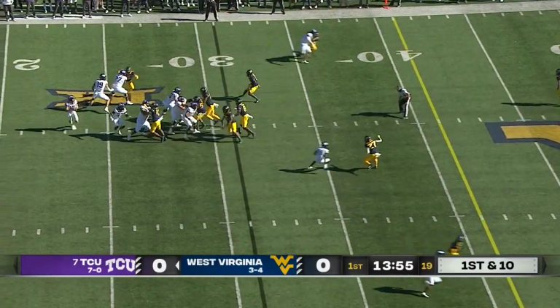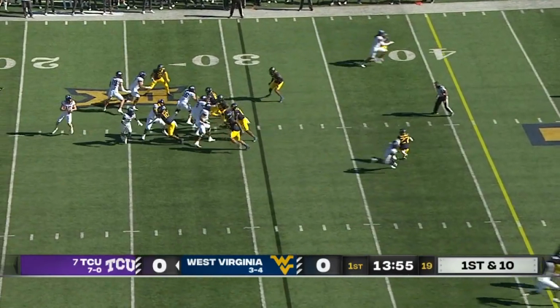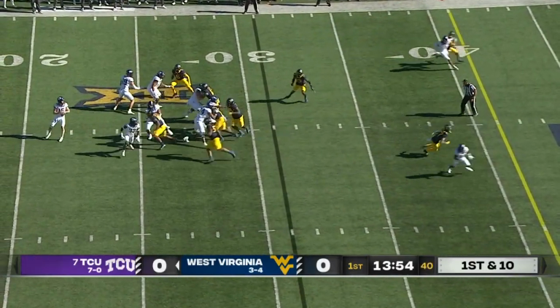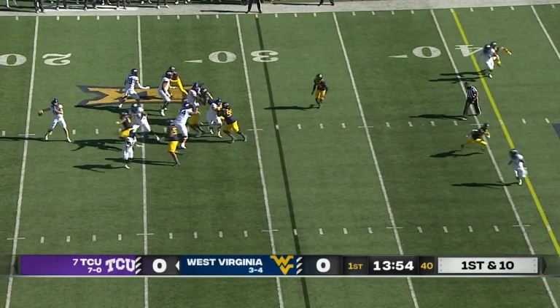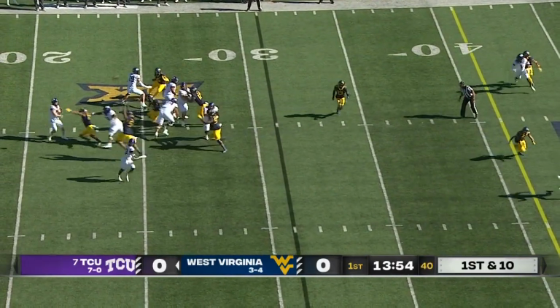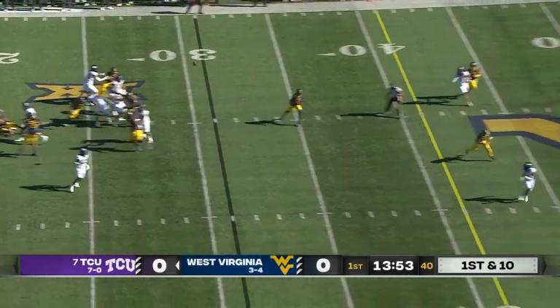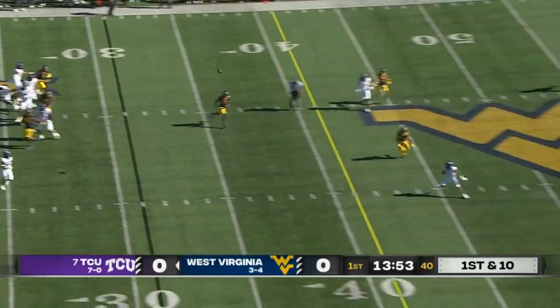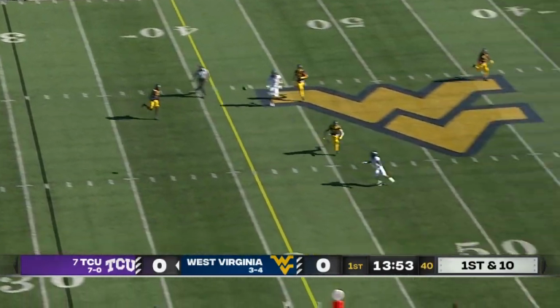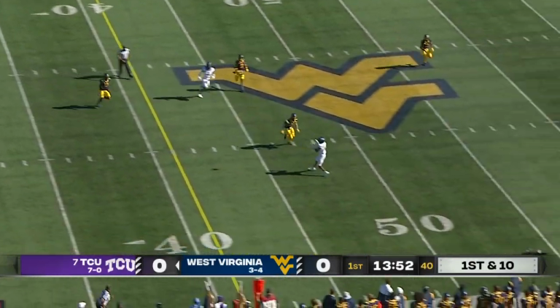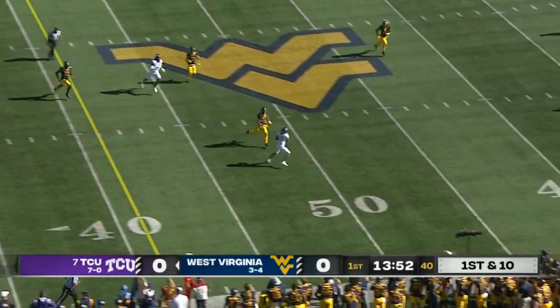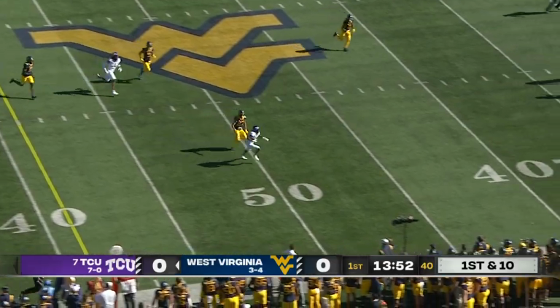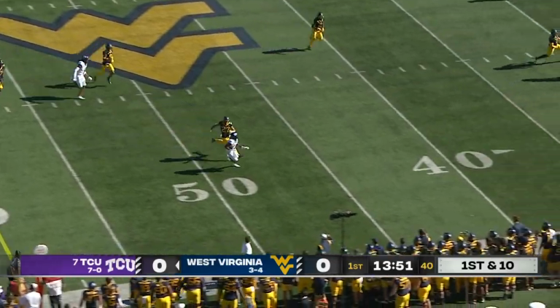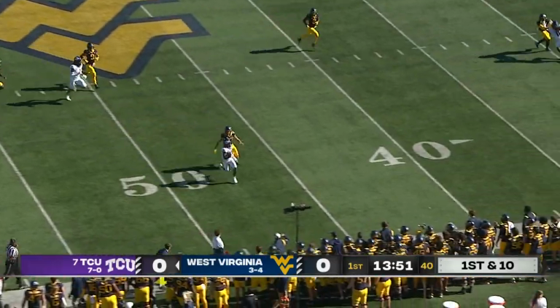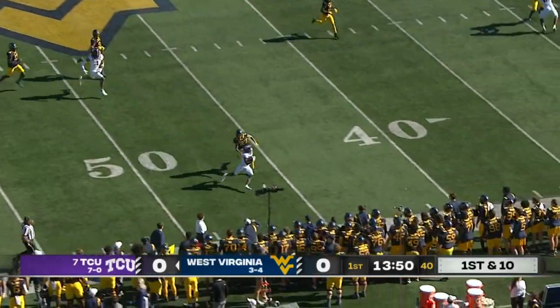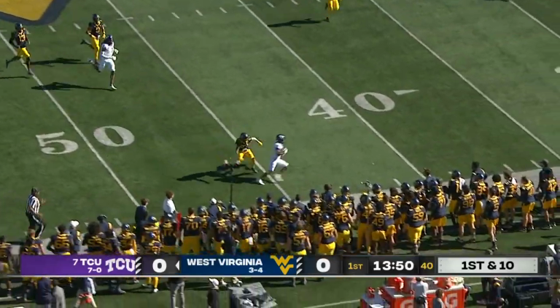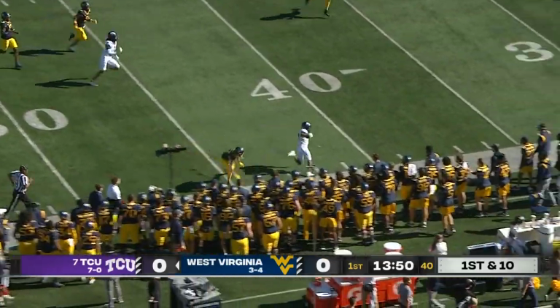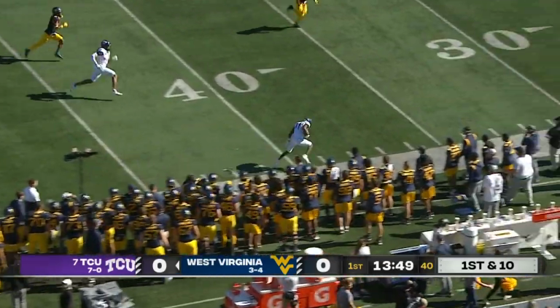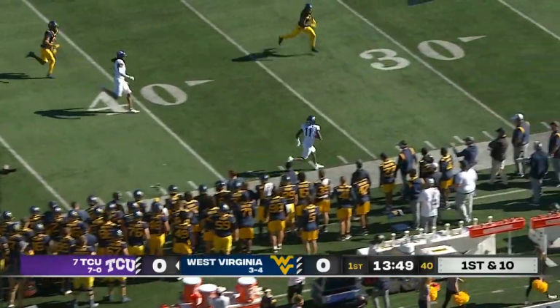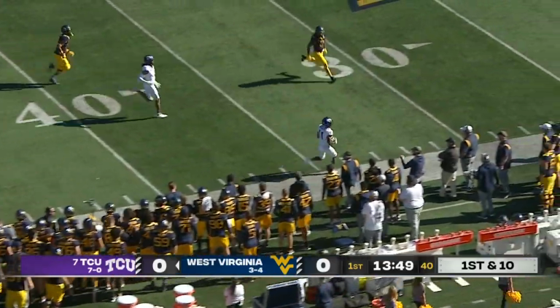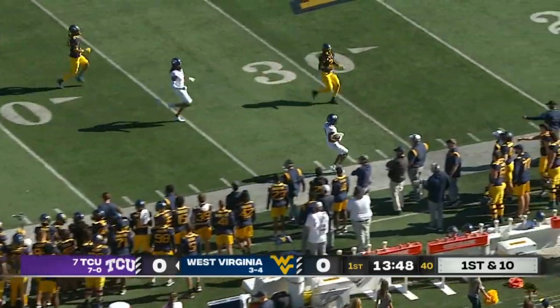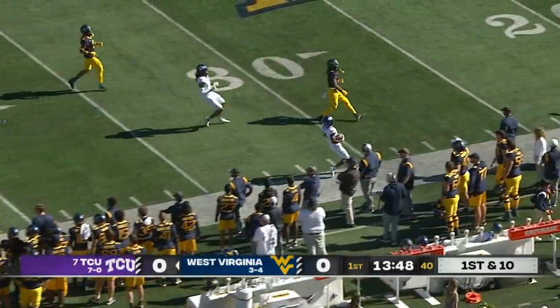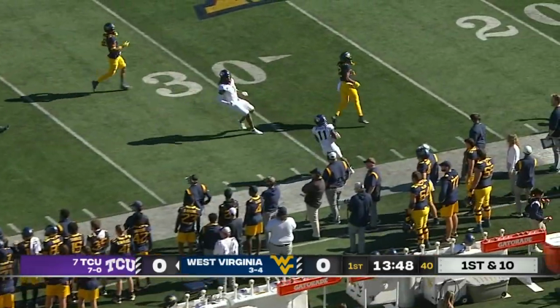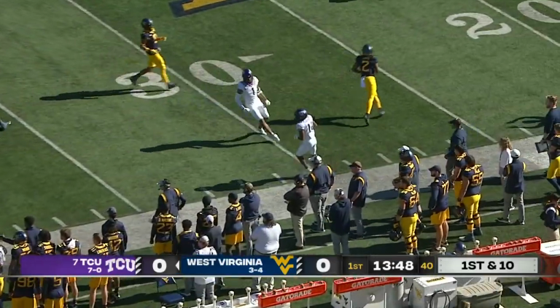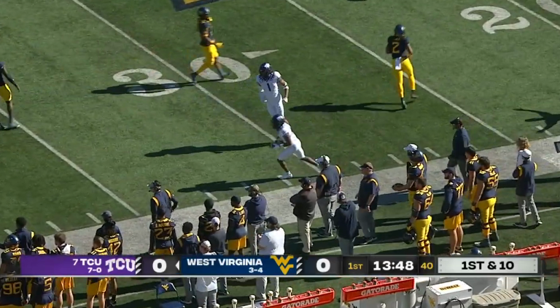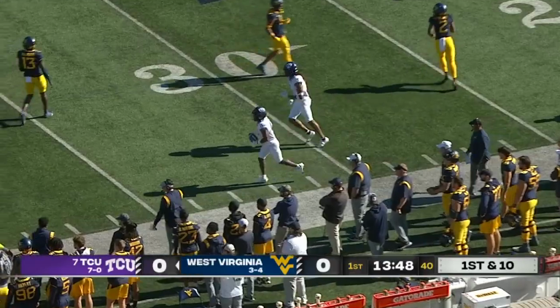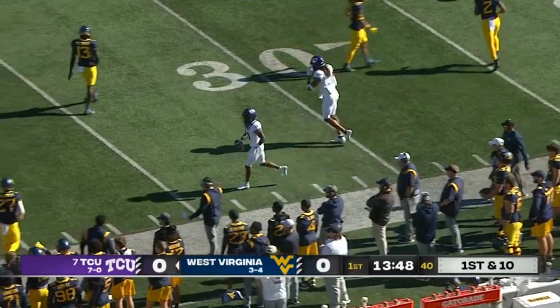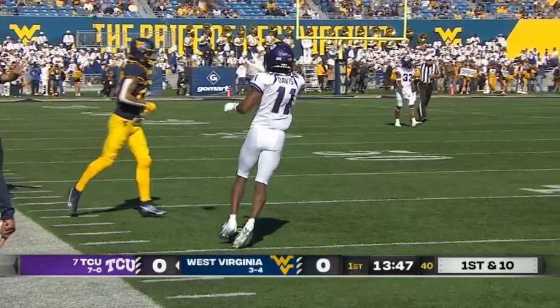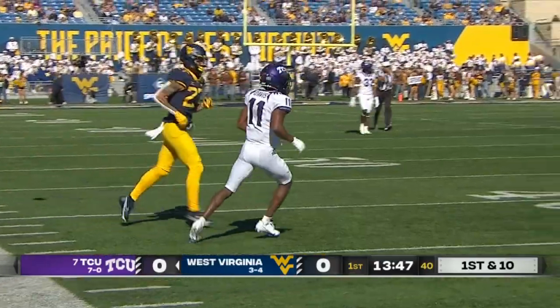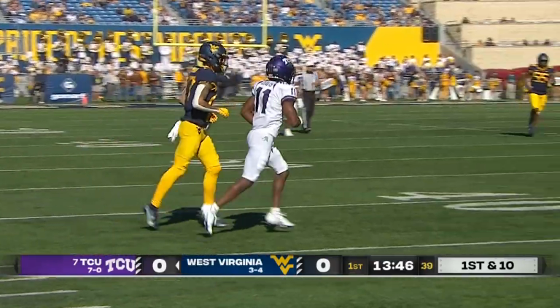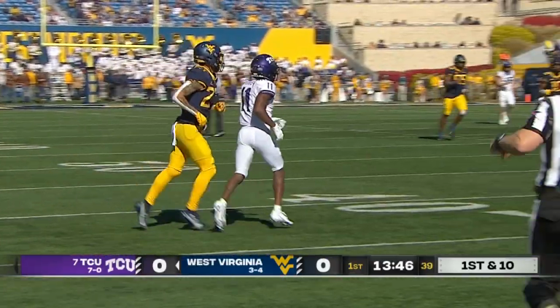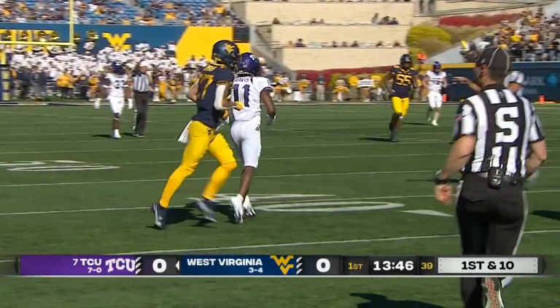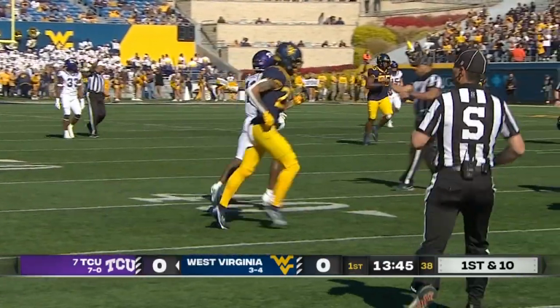They're coming after him here. The blitz picked up. He's one-on-one out to the edge. Wide open, Darius Davis. Davis stays inbounds, toe taps and gets out at the 42-yard line of West Virginia.